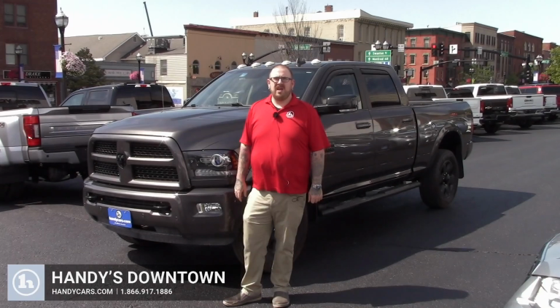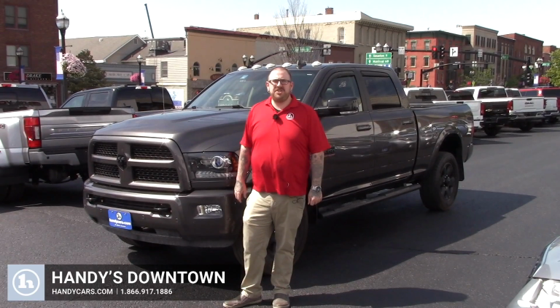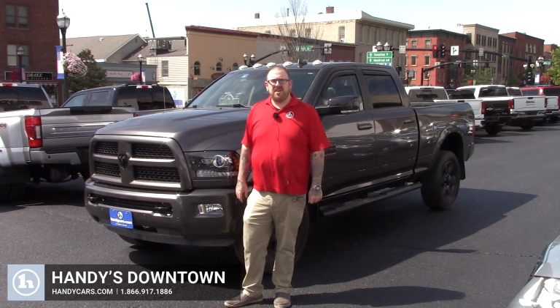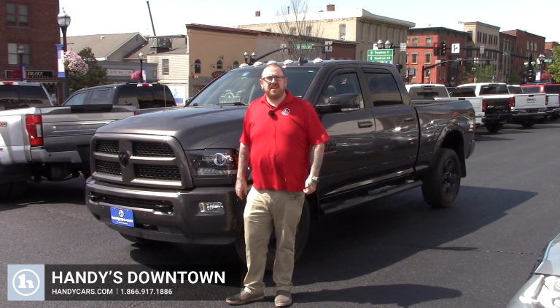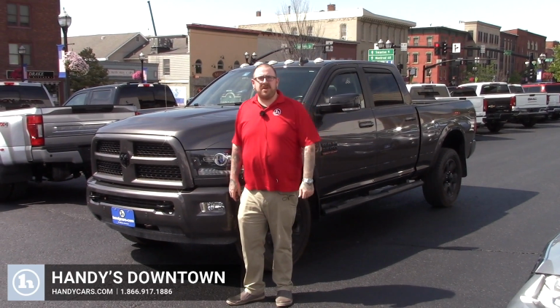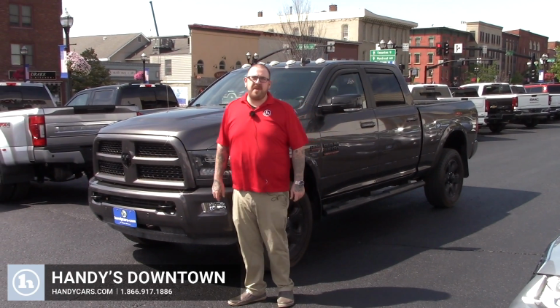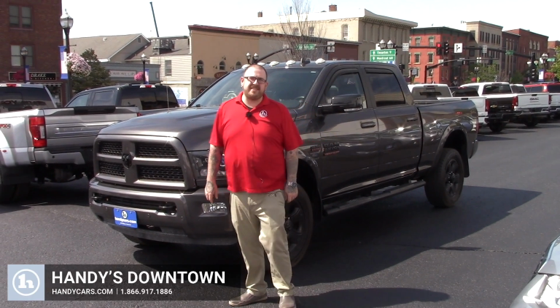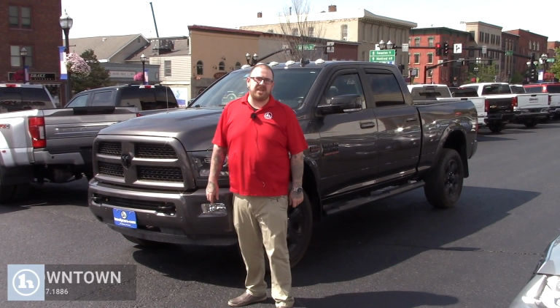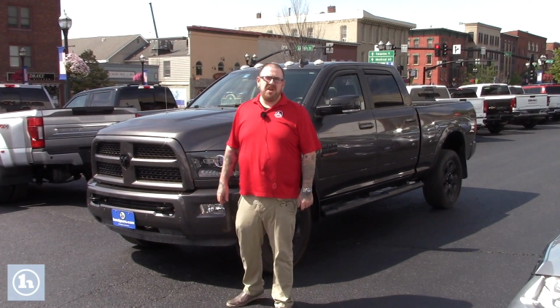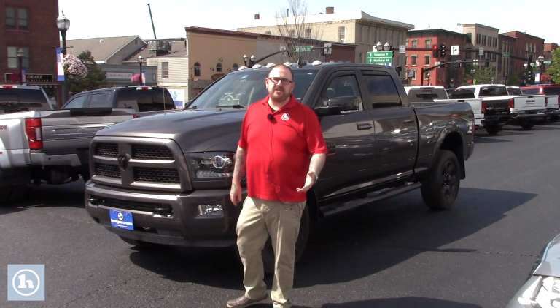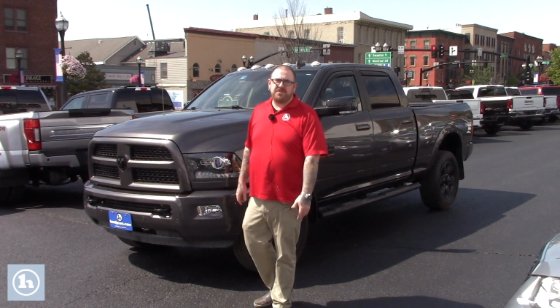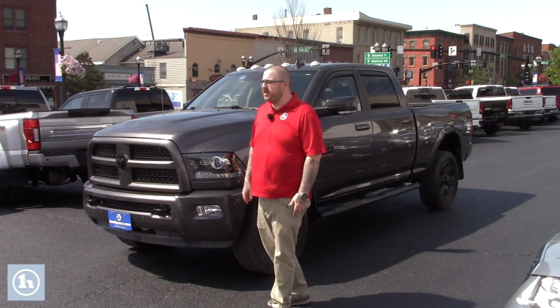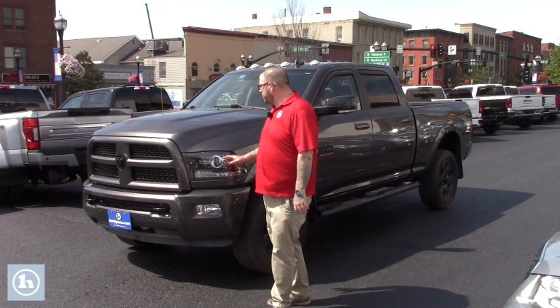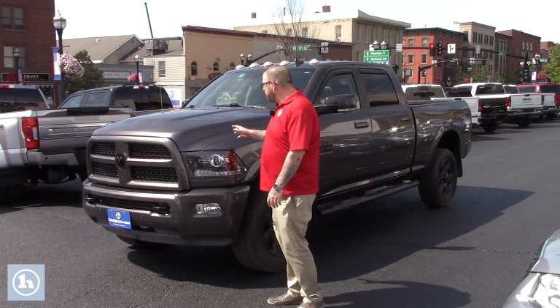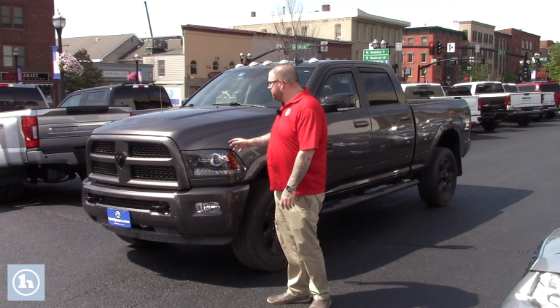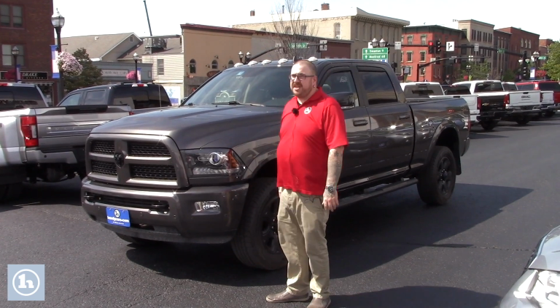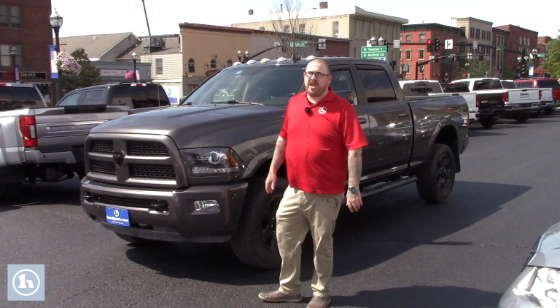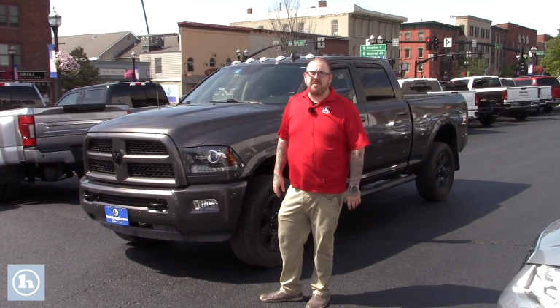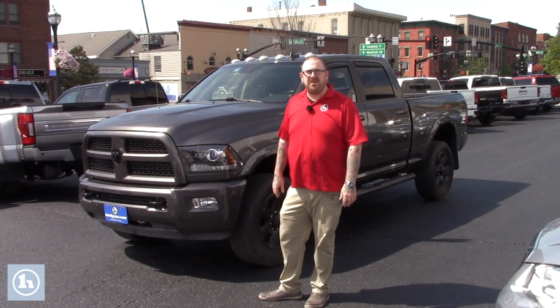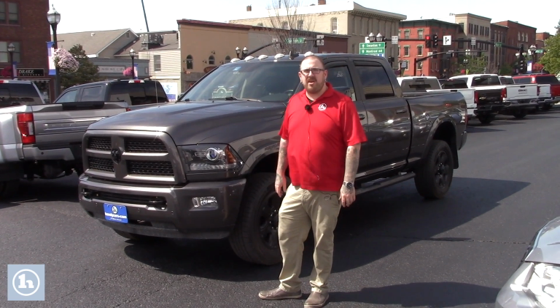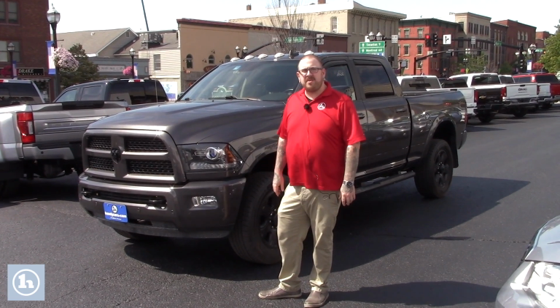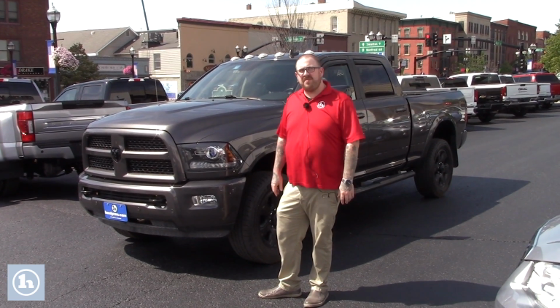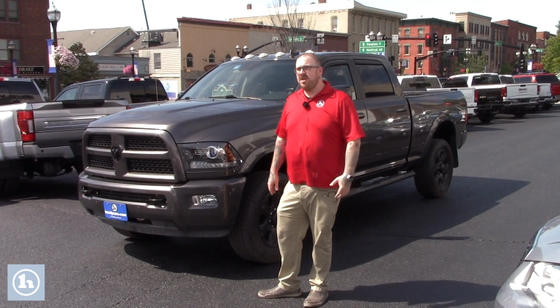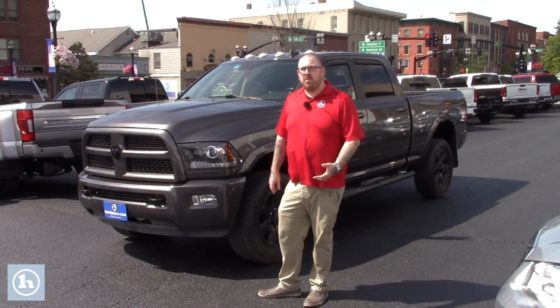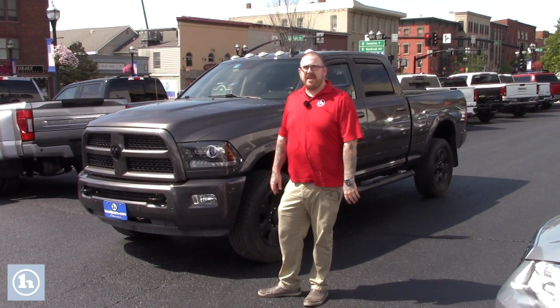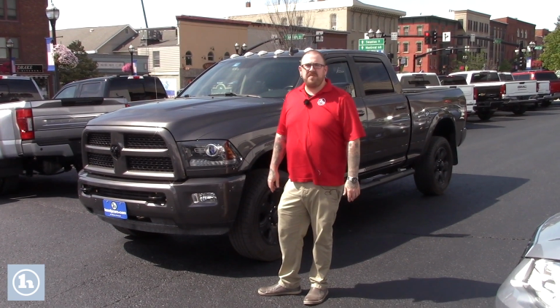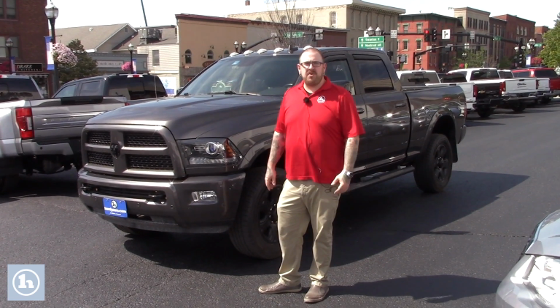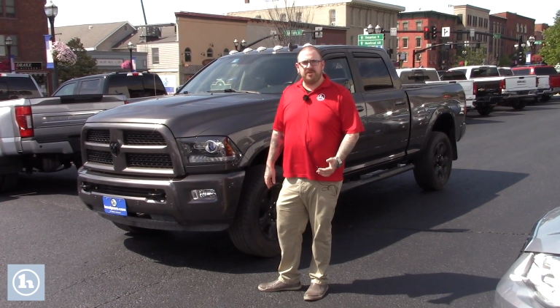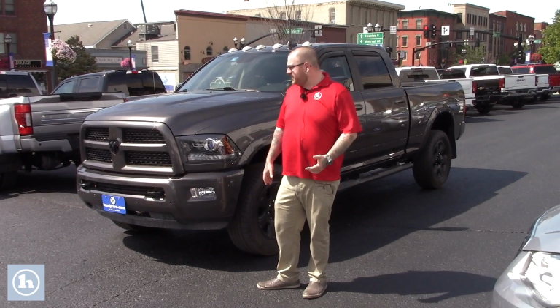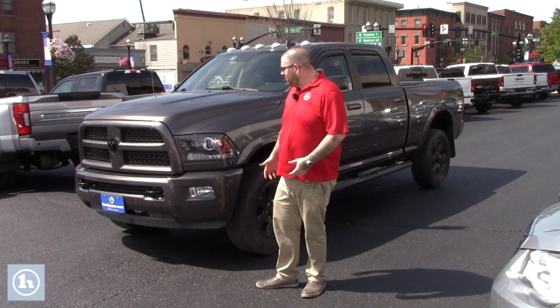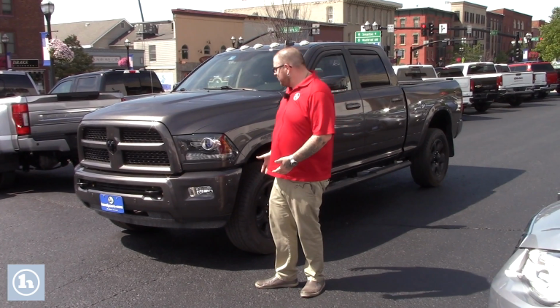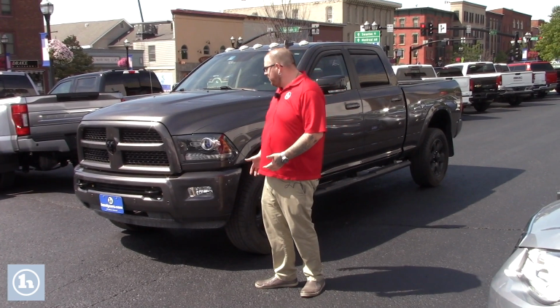Hello, Jared. Nick Lambert here from Handy's Downtown. Thank you so much for your inquiry on this 2016 Ram 2500 Laramie that we have here. Just wanted to make a quick video to introduce myself and go over the truck with you.